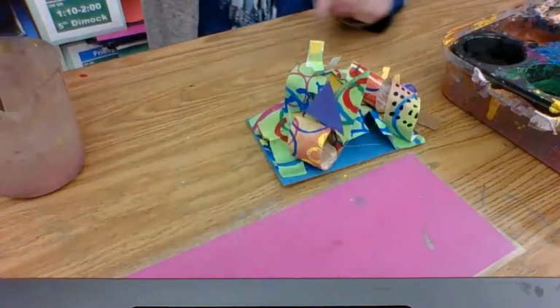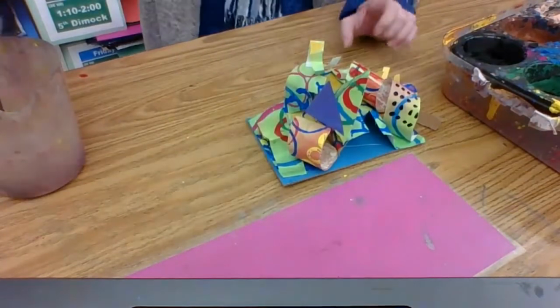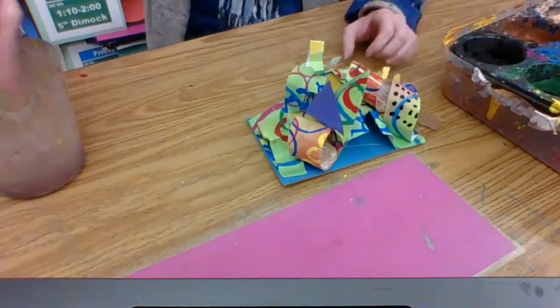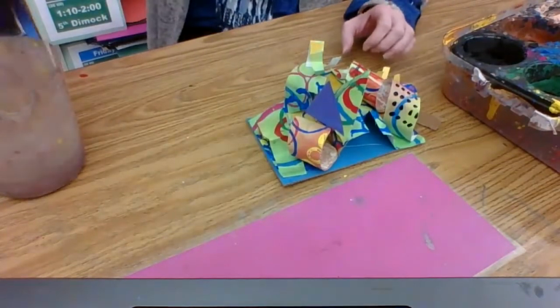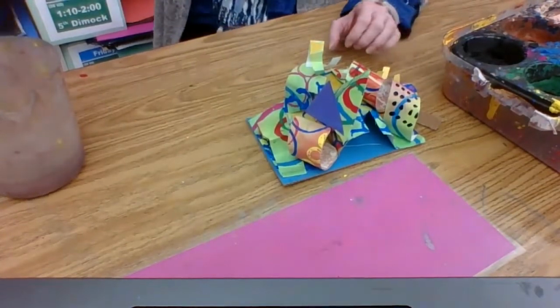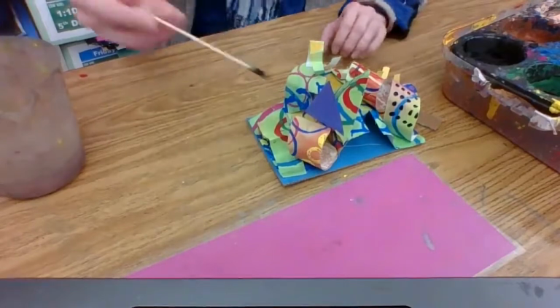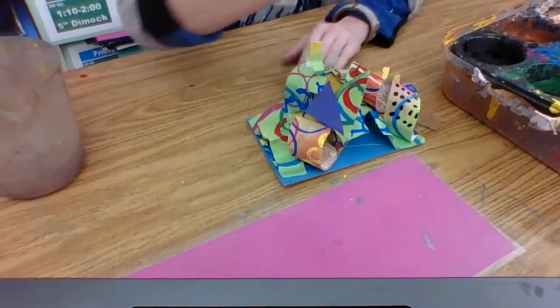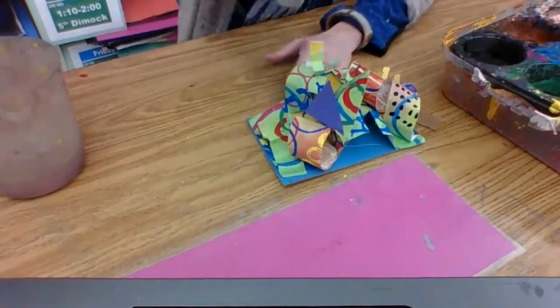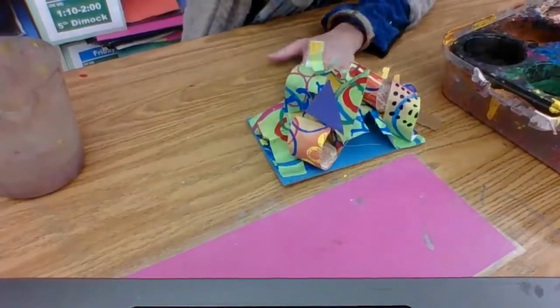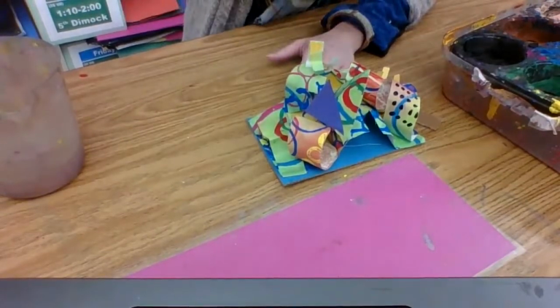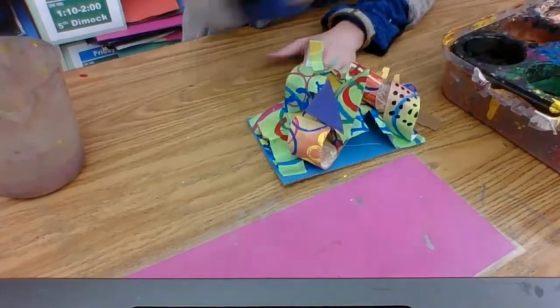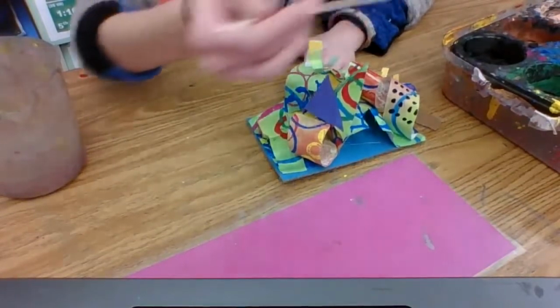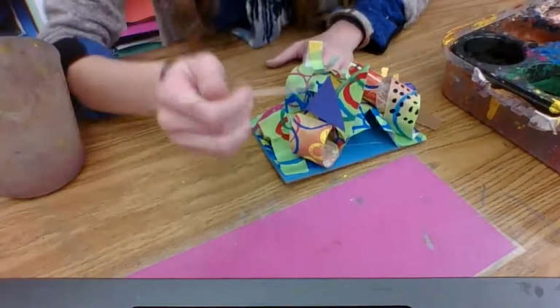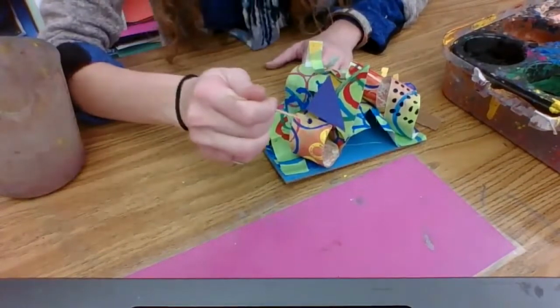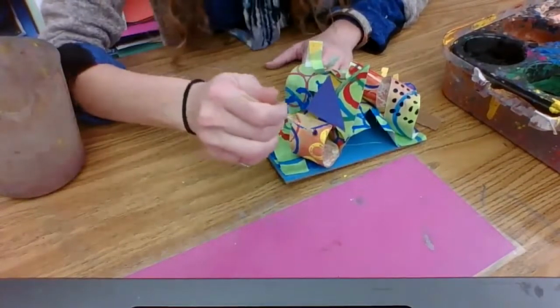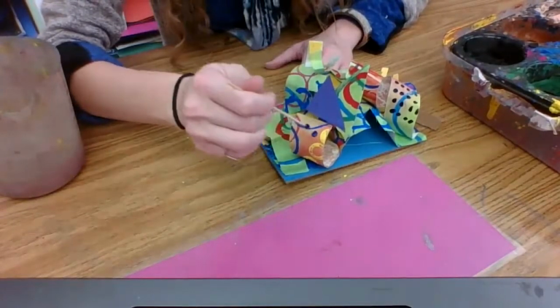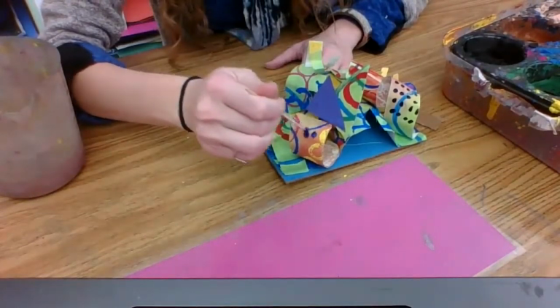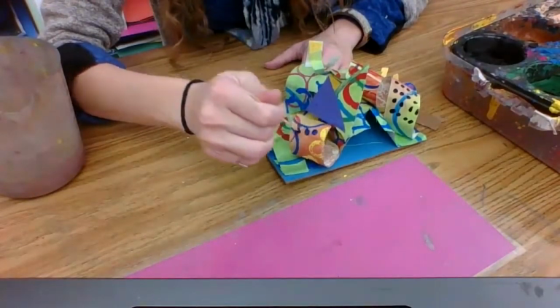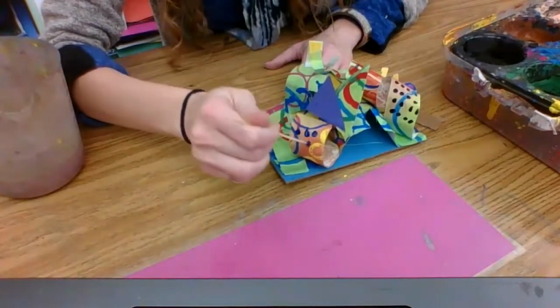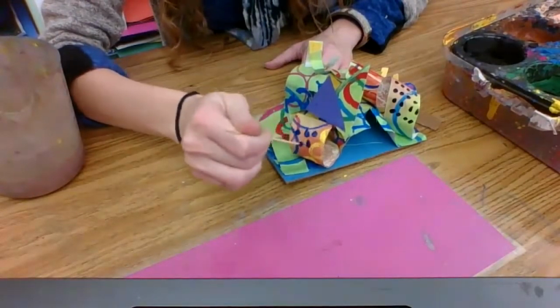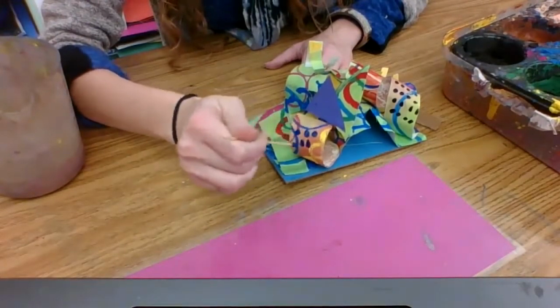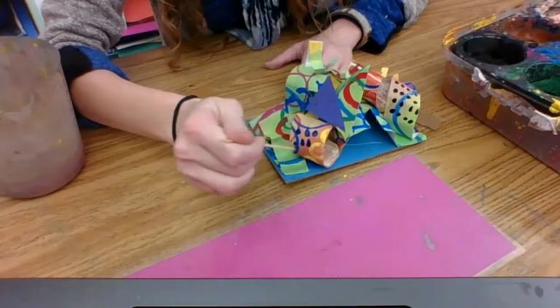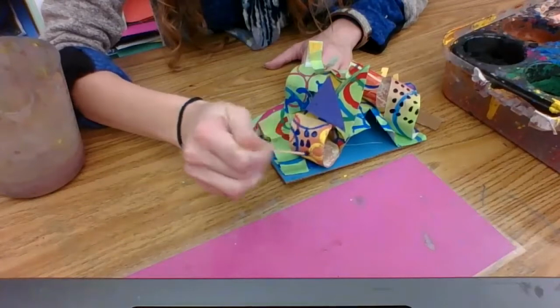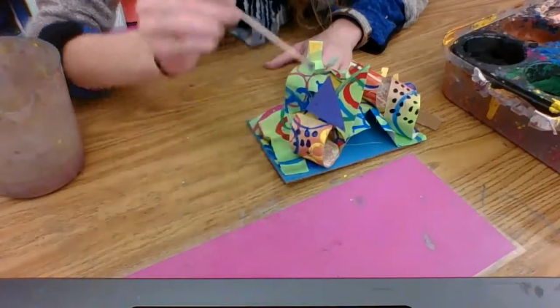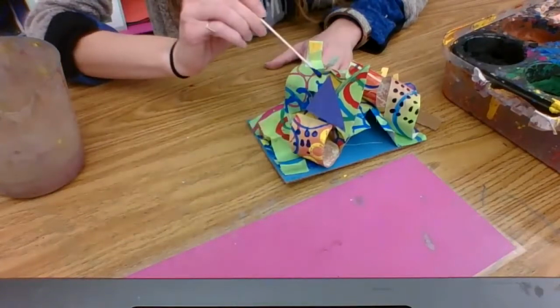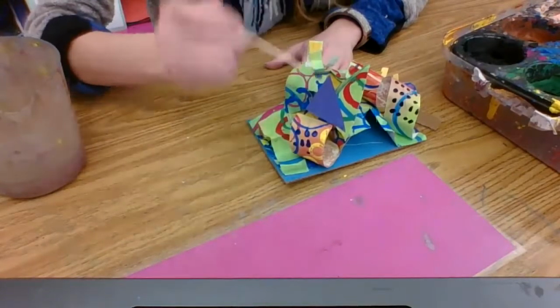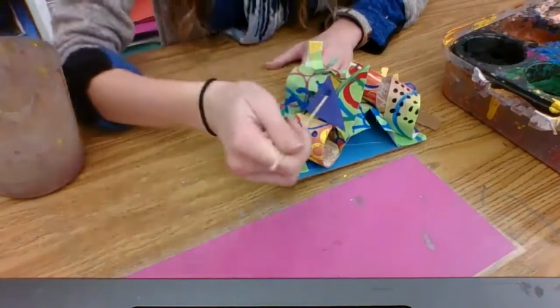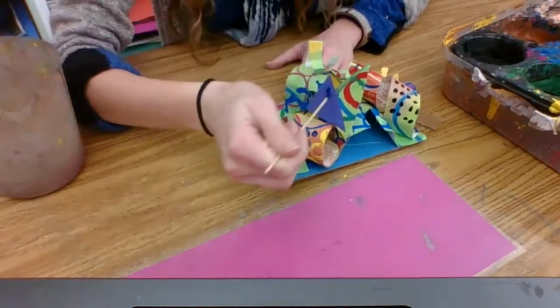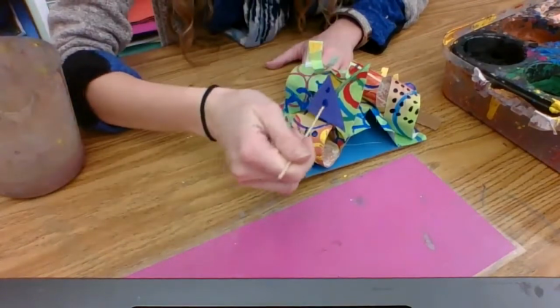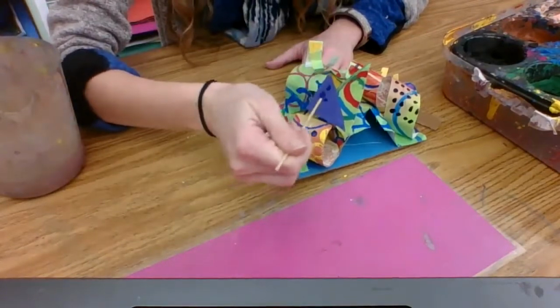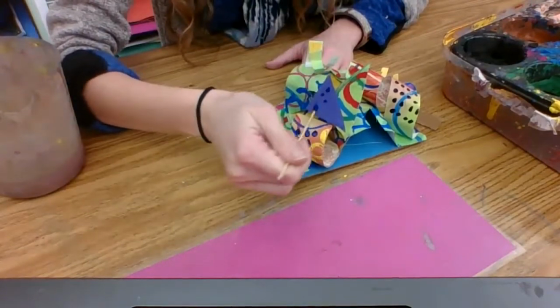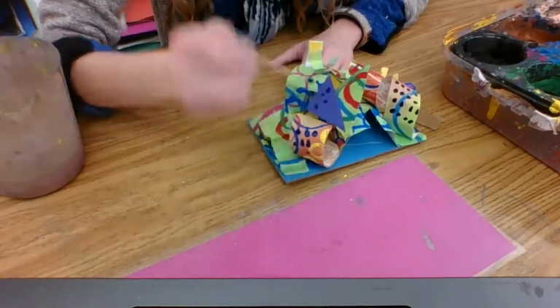I can rinse this a little bit and then move to another color like blue, and then print some more patterns, maybe on this construction paper that I added.